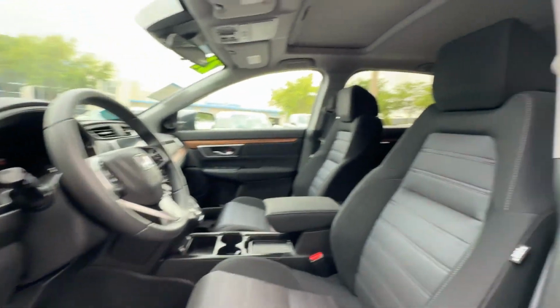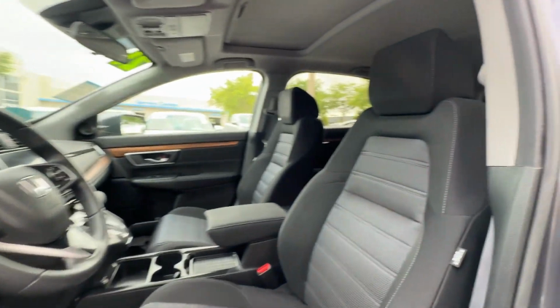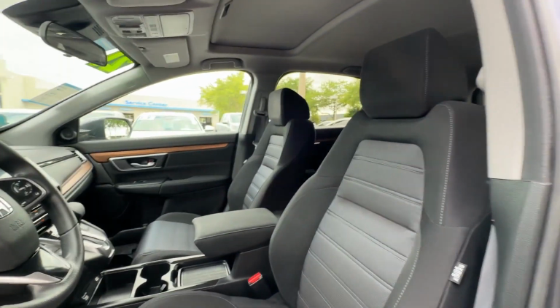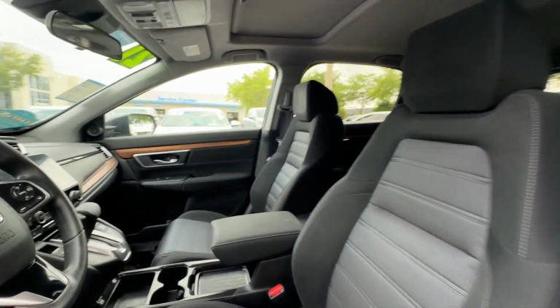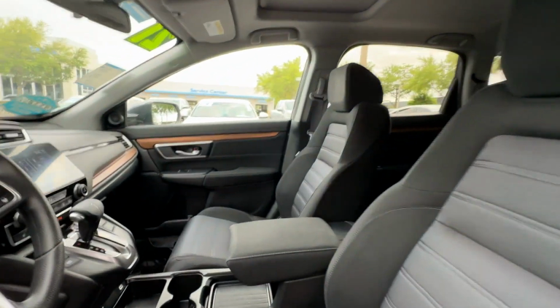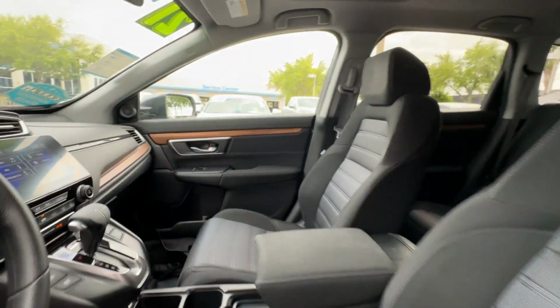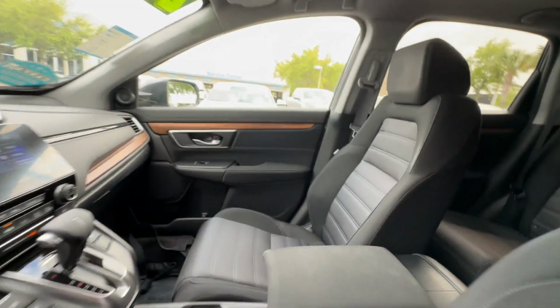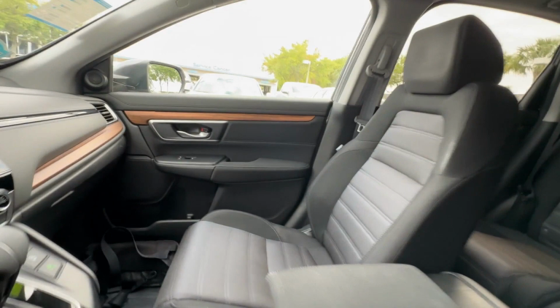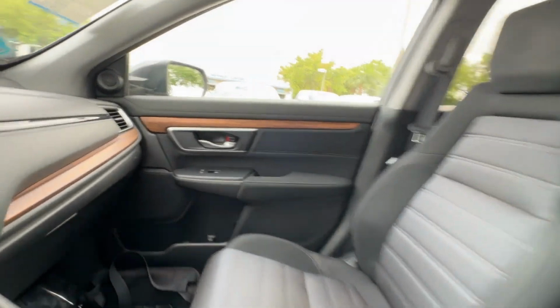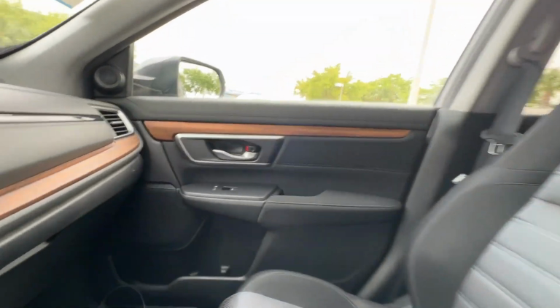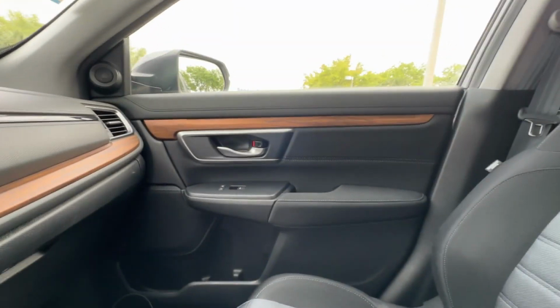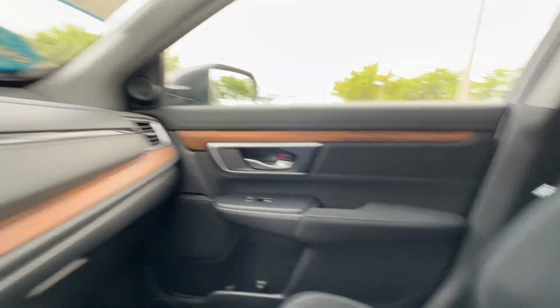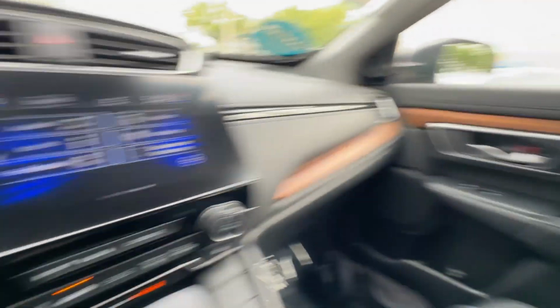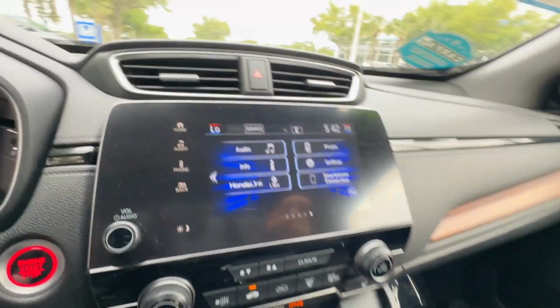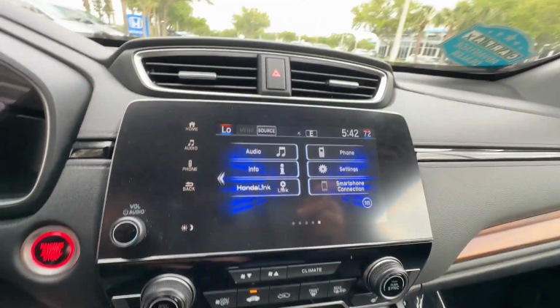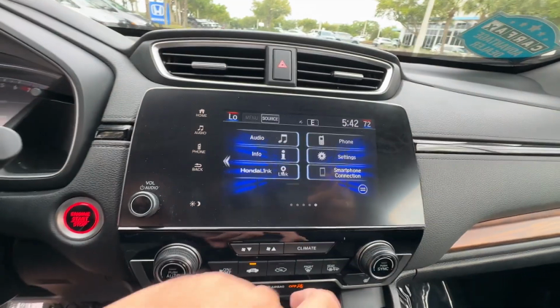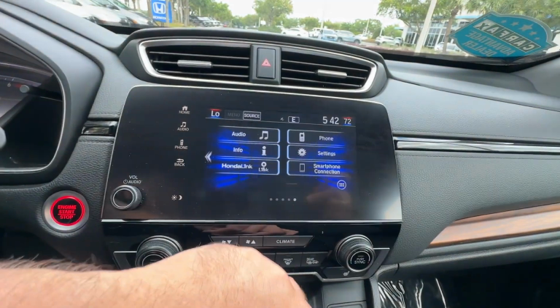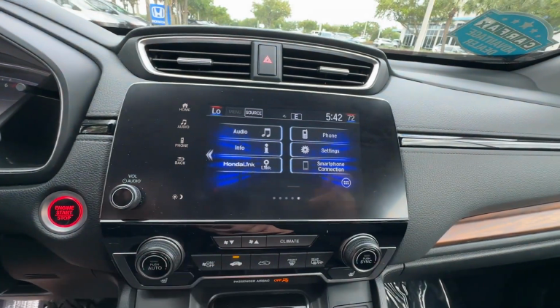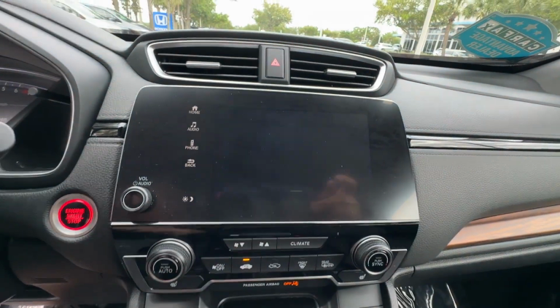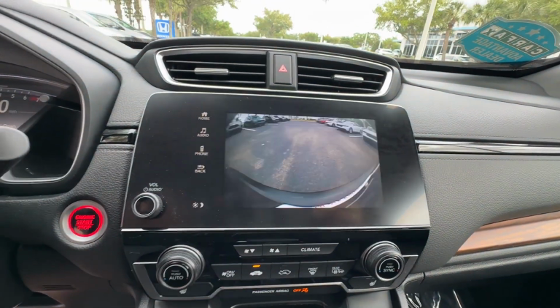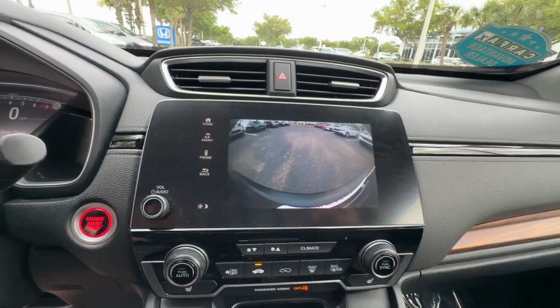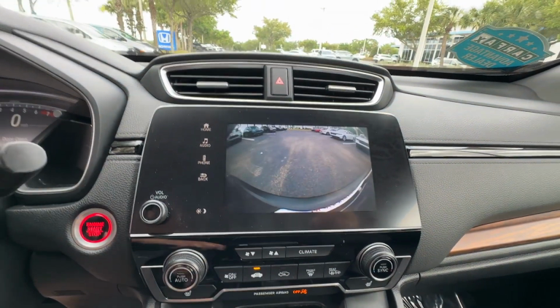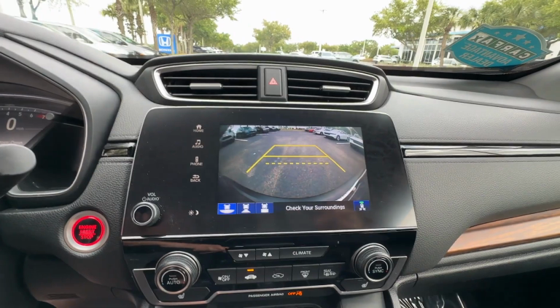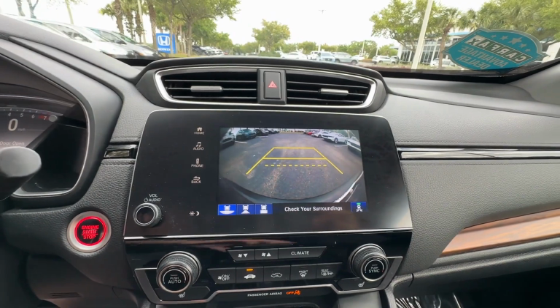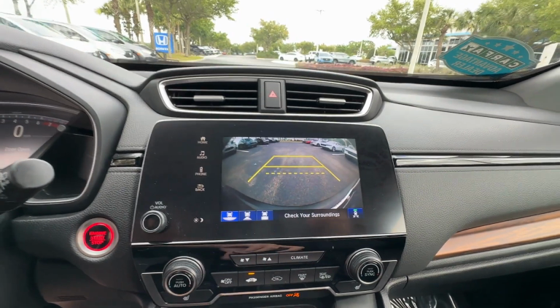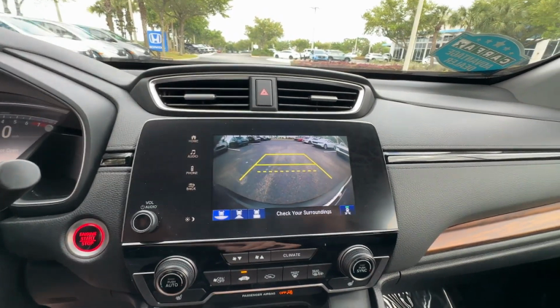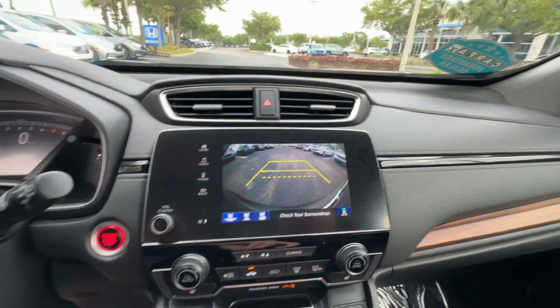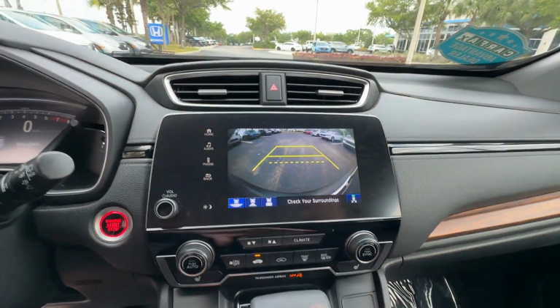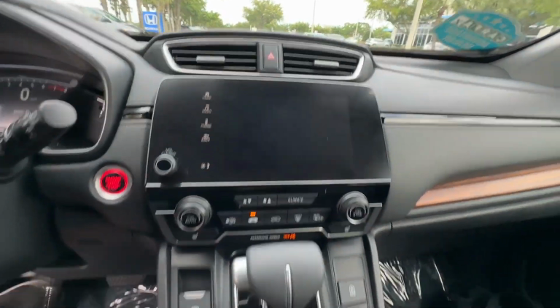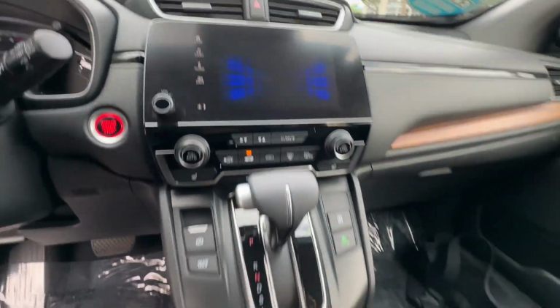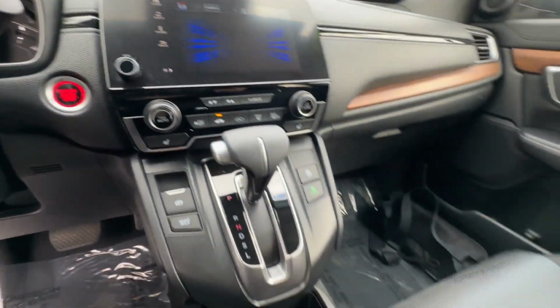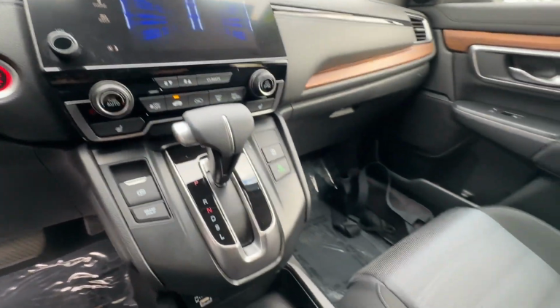Additional features include all-wheel drive, heated side view mirrors, moonroof, wood grain trim, backup camera, tinted windows, power driver seat, and pass-through rear seat.